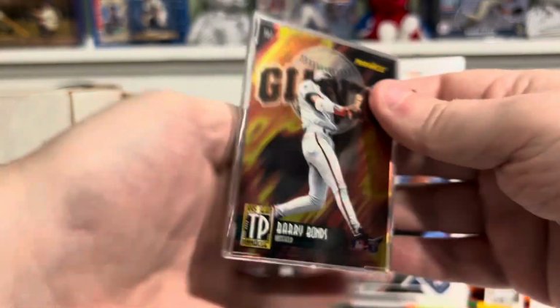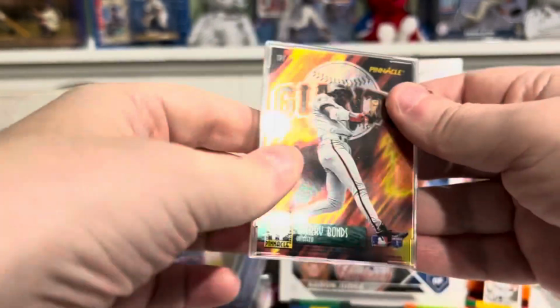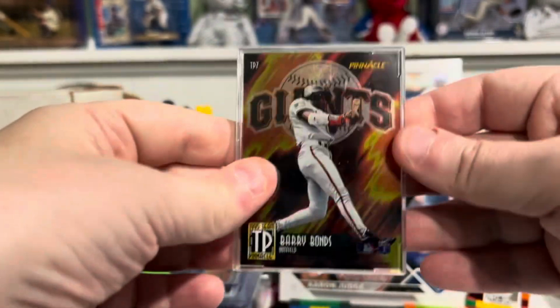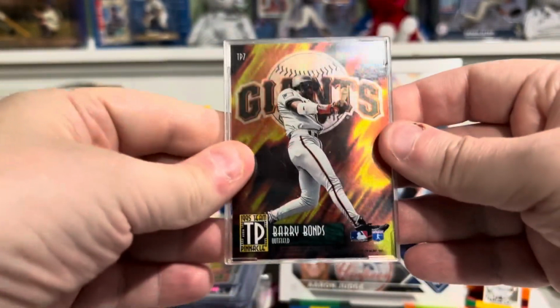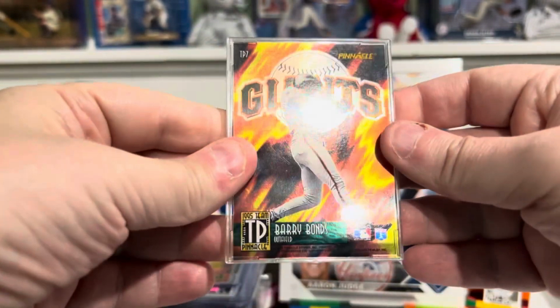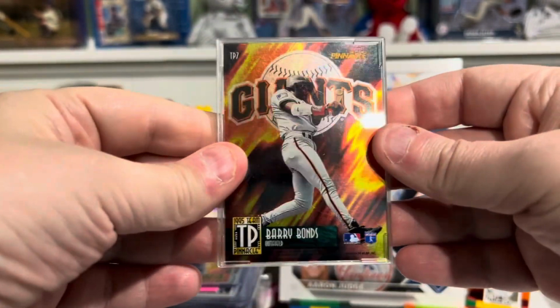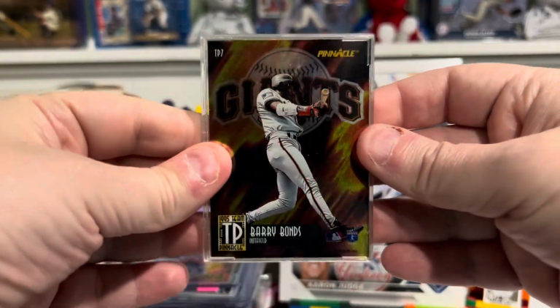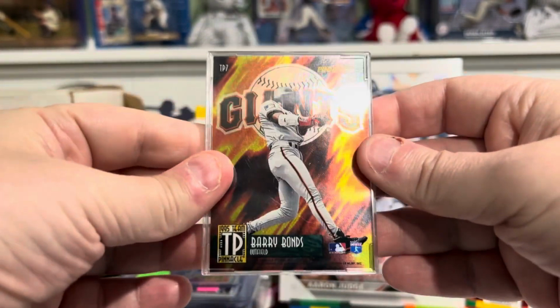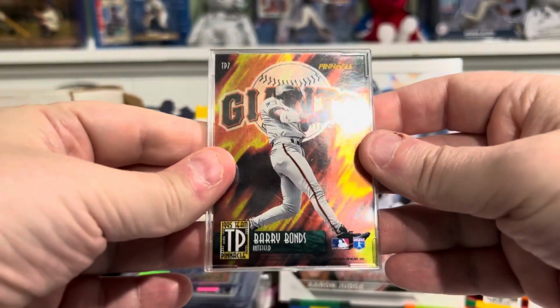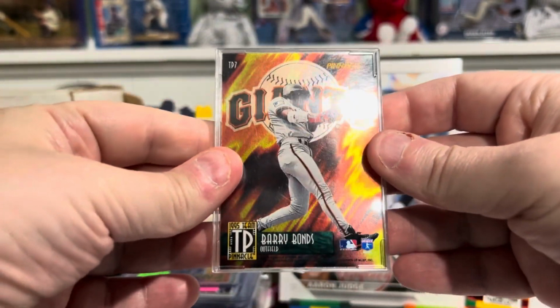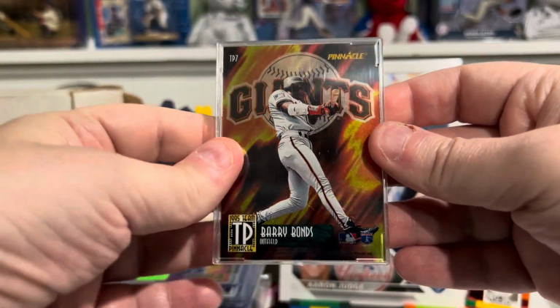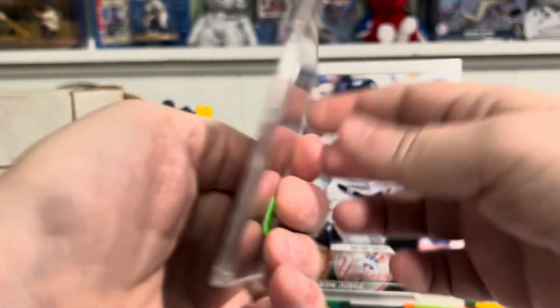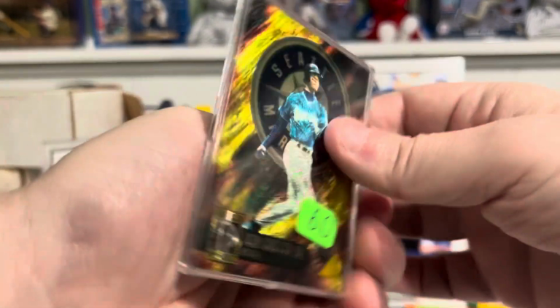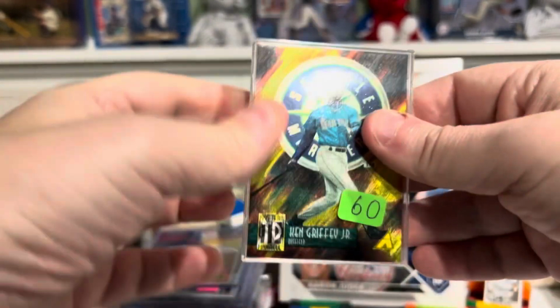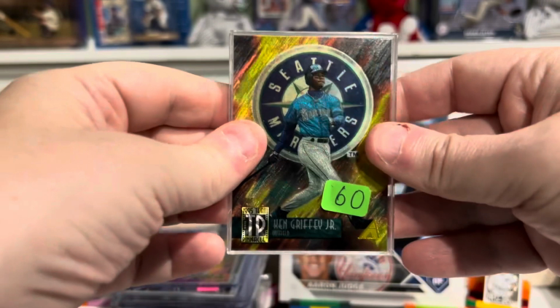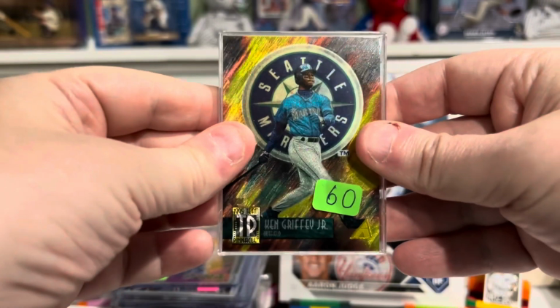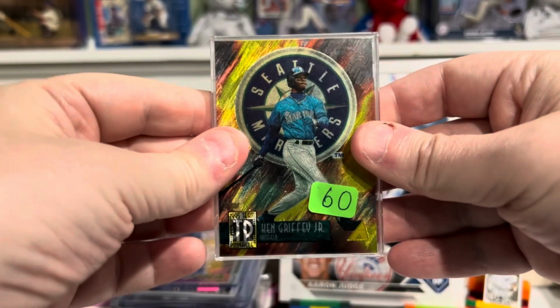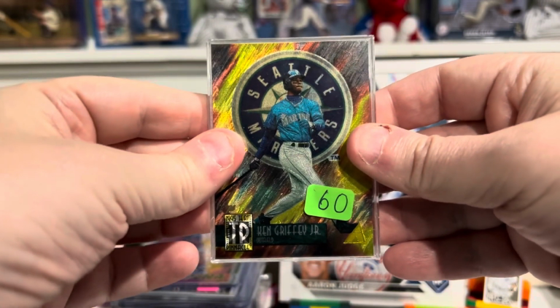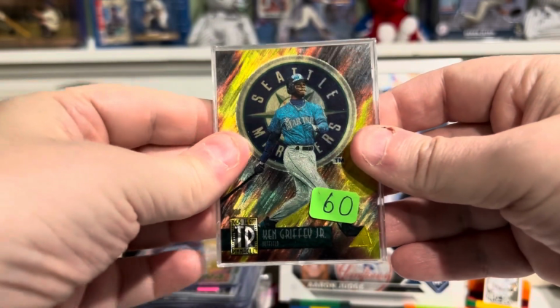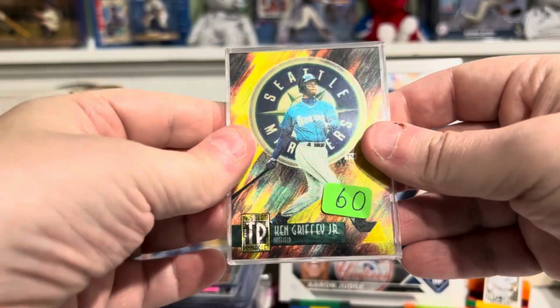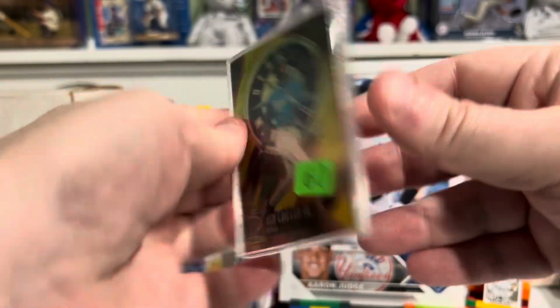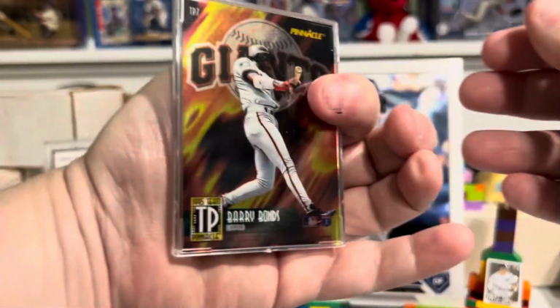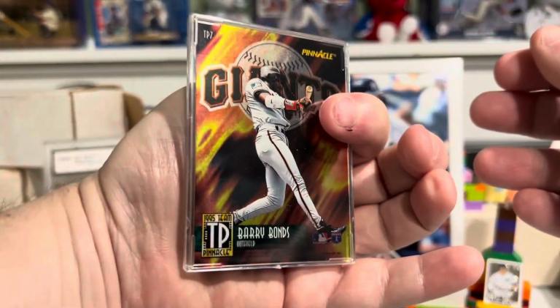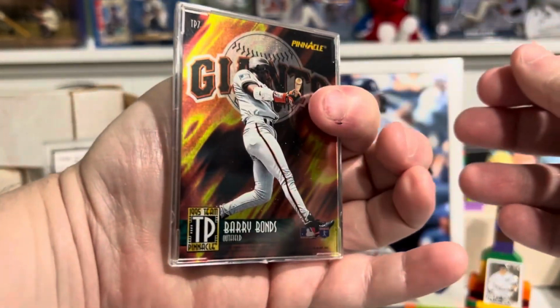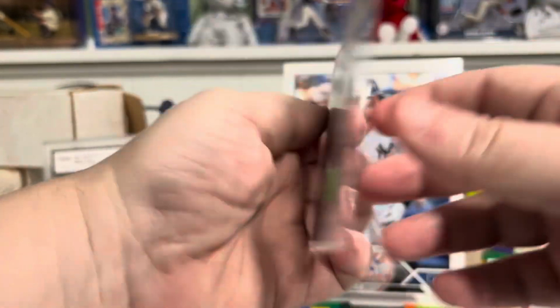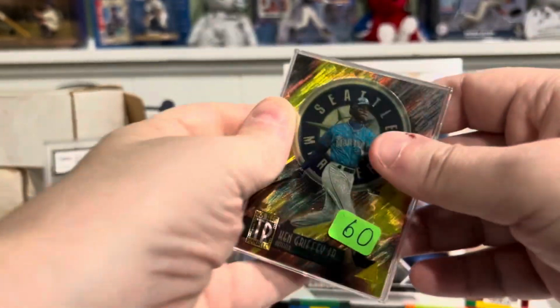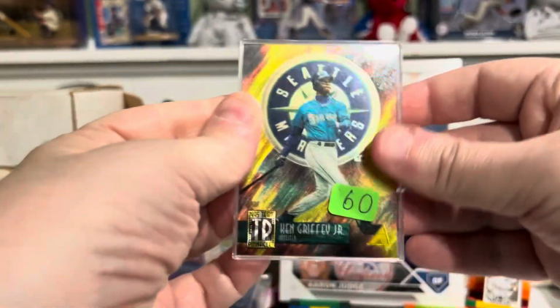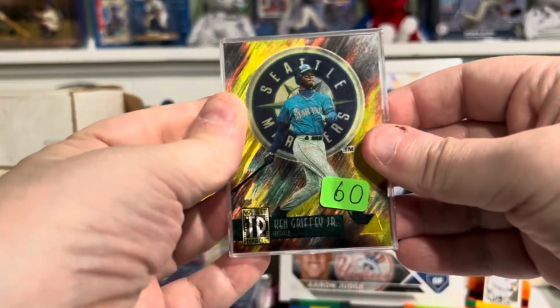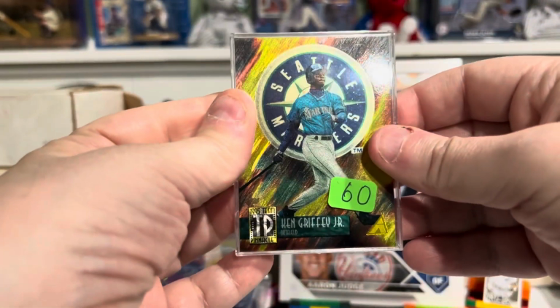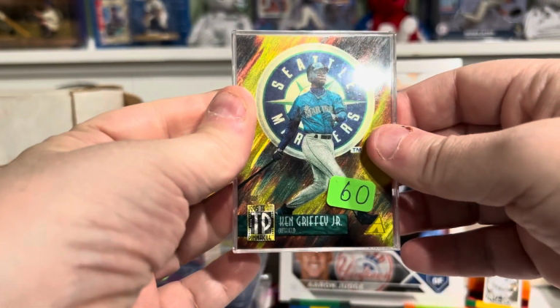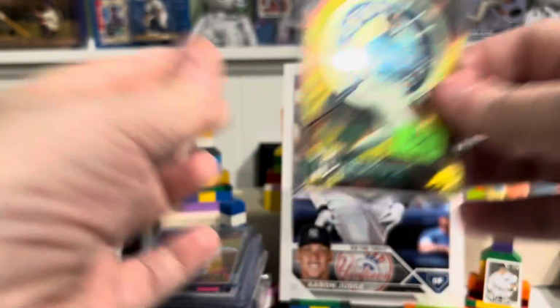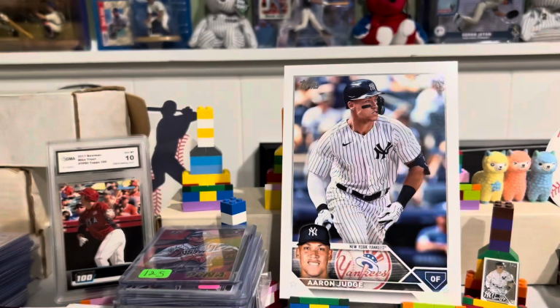On the back, Barry Bonds. These are nice pictures — Bonds and Griffey. Very cool.